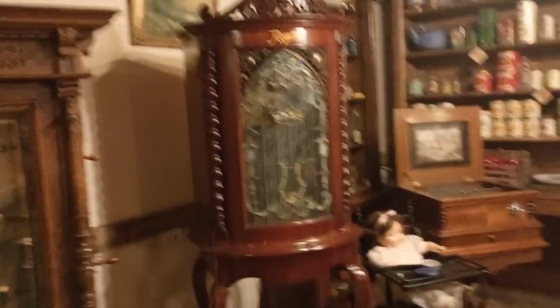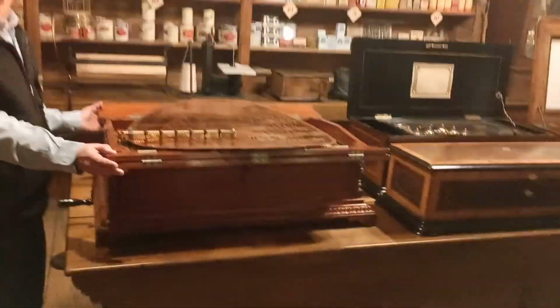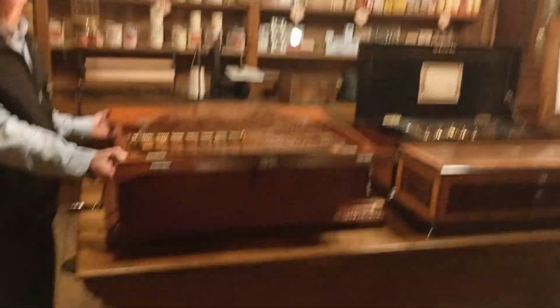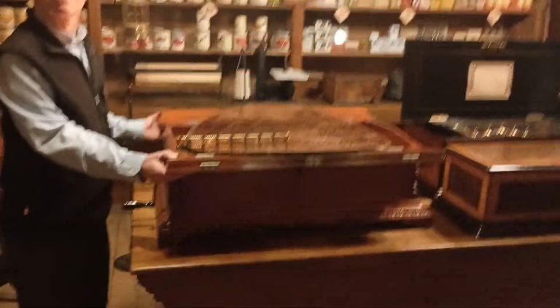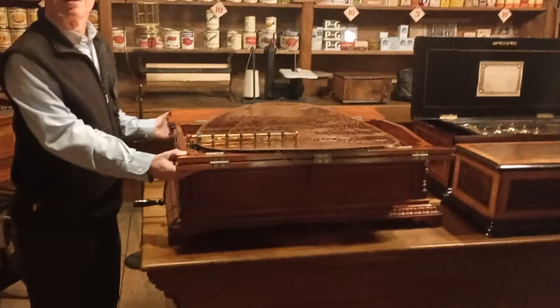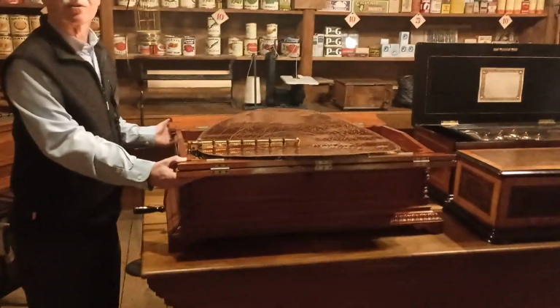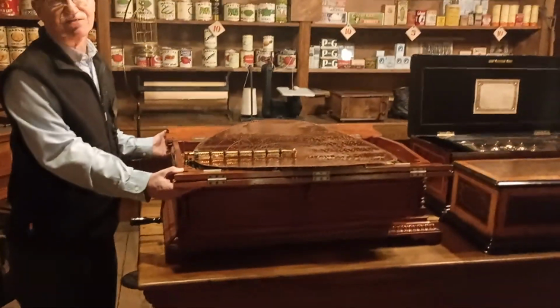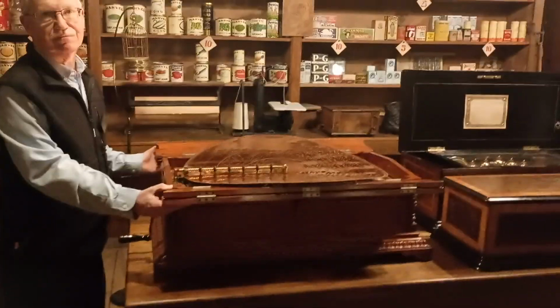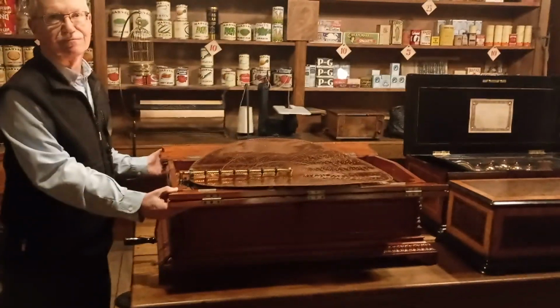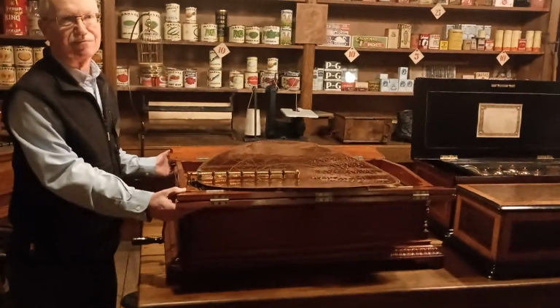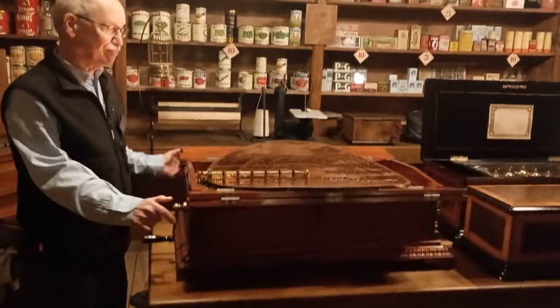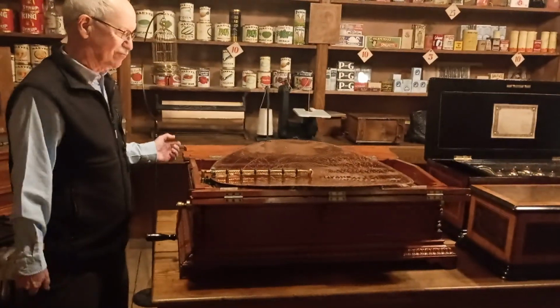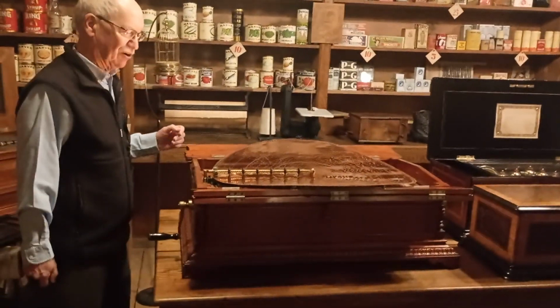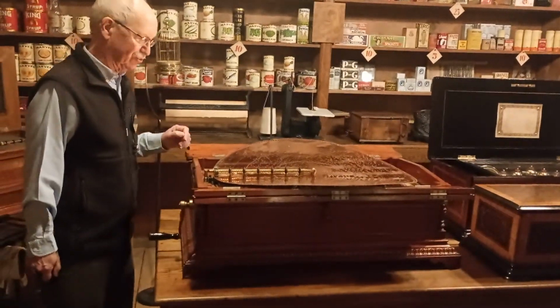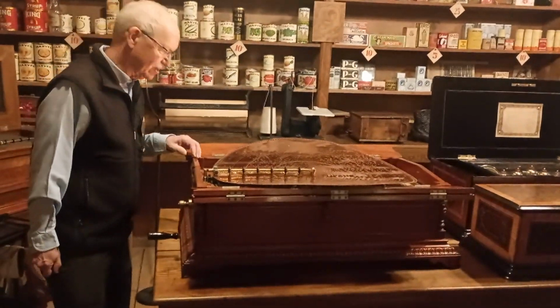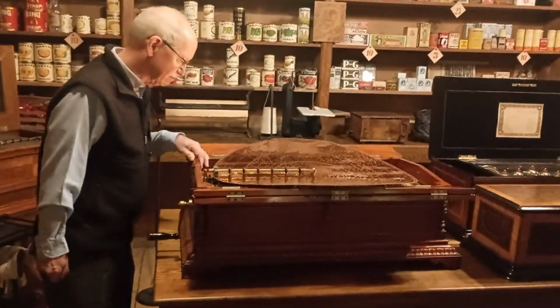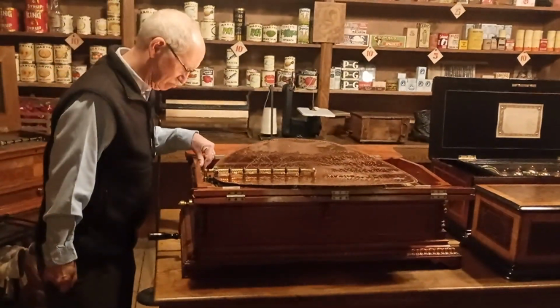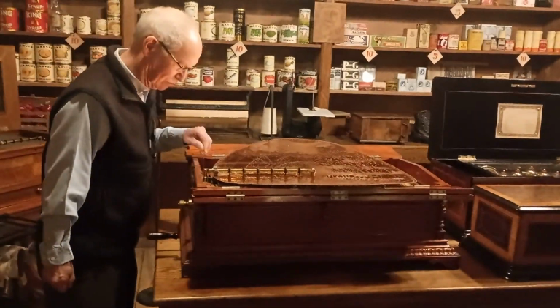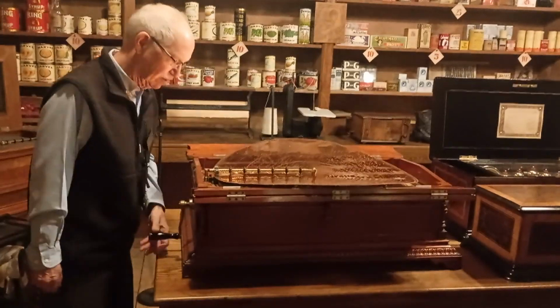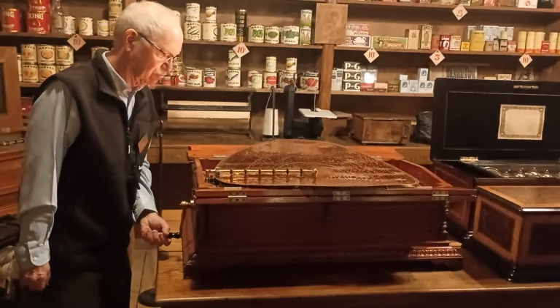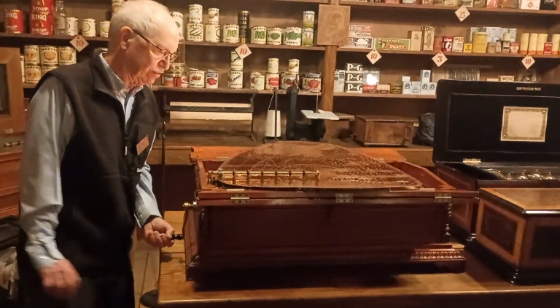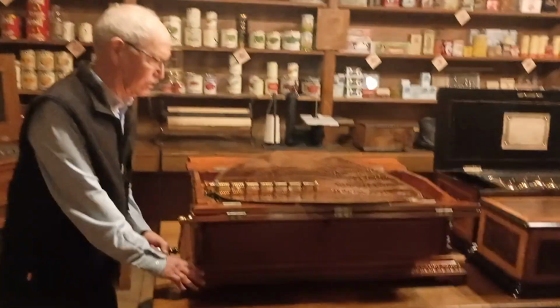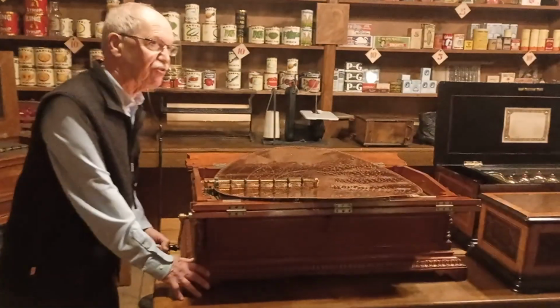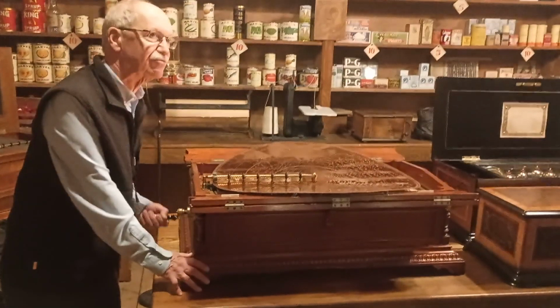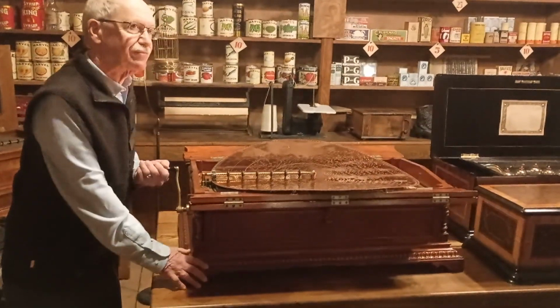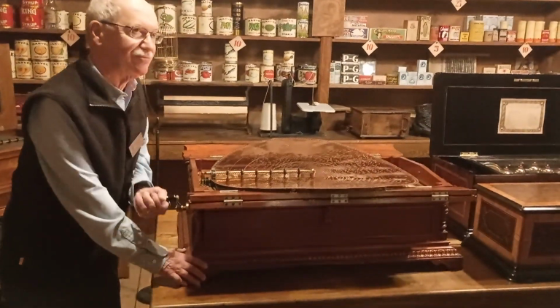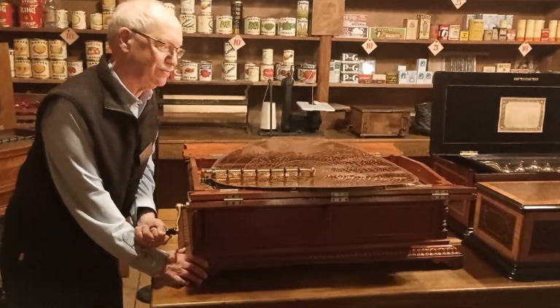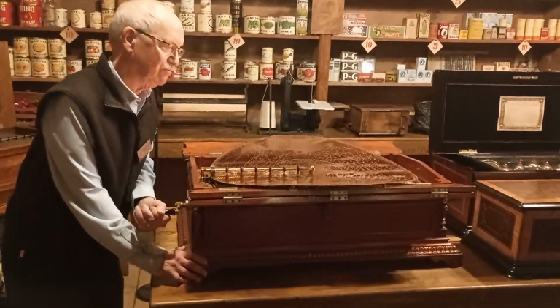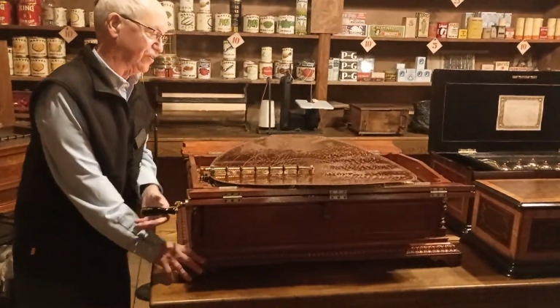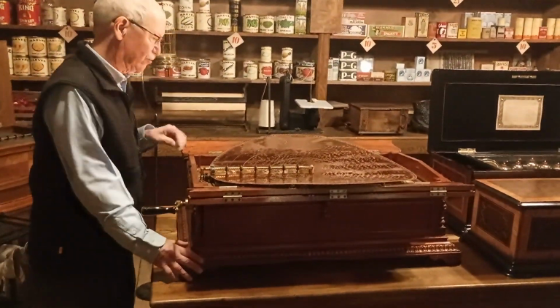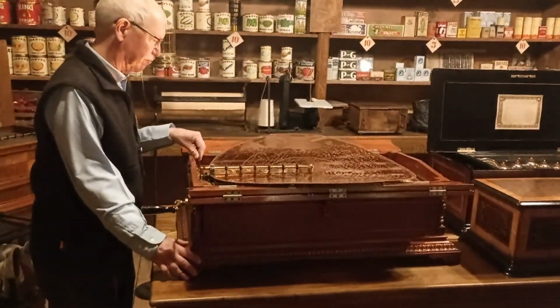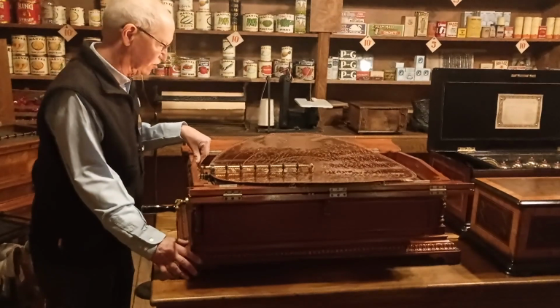It resembles a child's casket. Yeah, kind of an unfortunate thing, but you know, I'm not sure — it feels like it's cranked up.